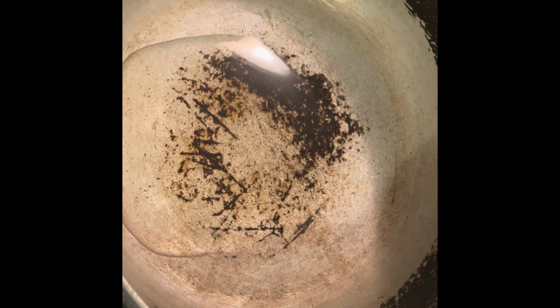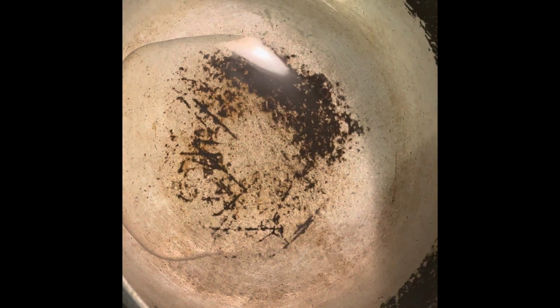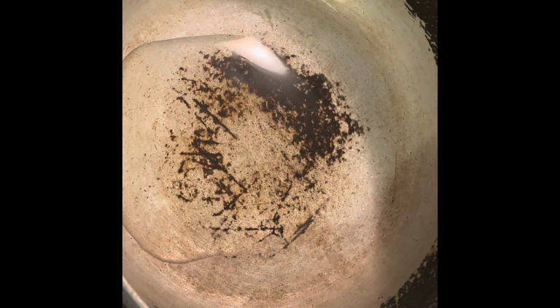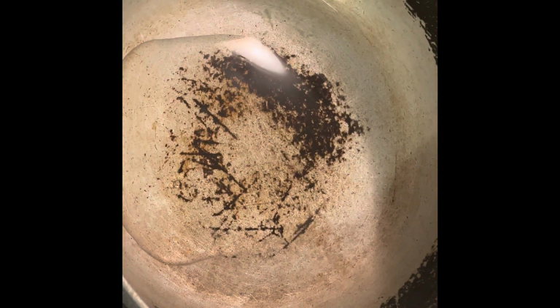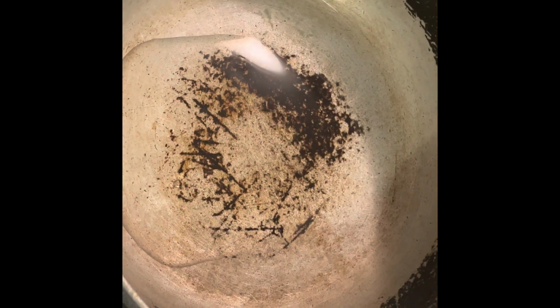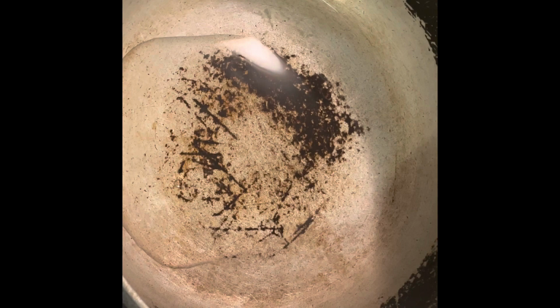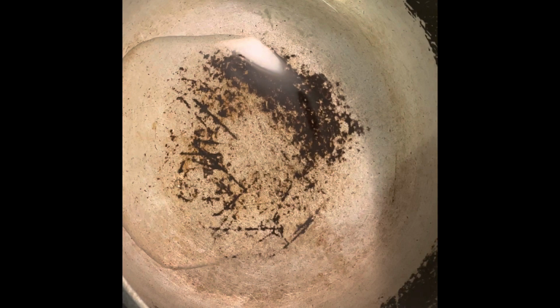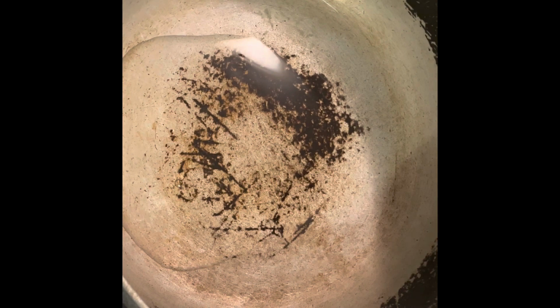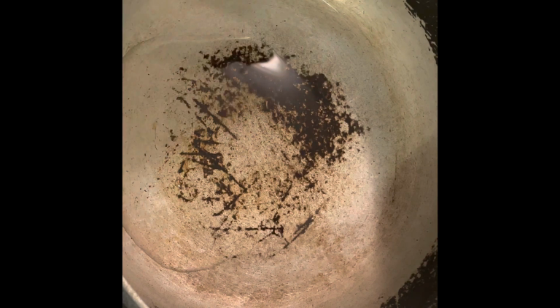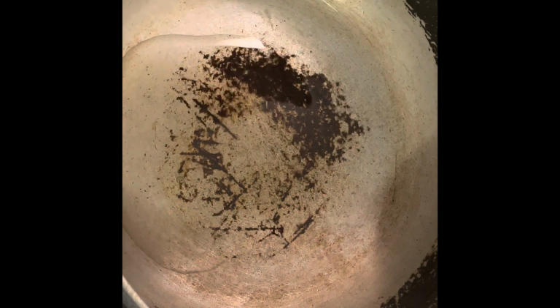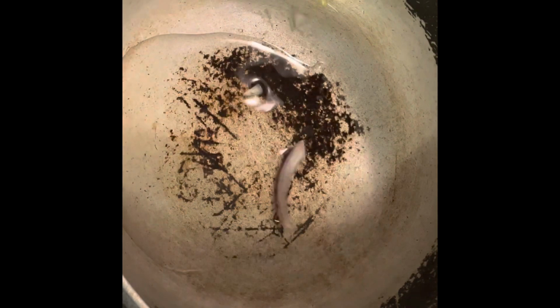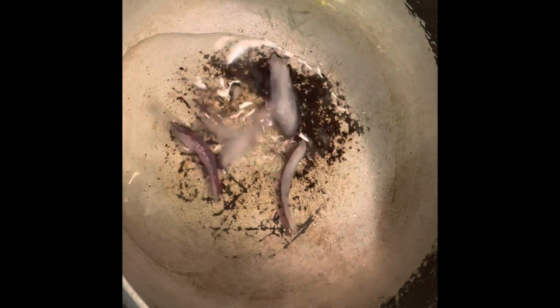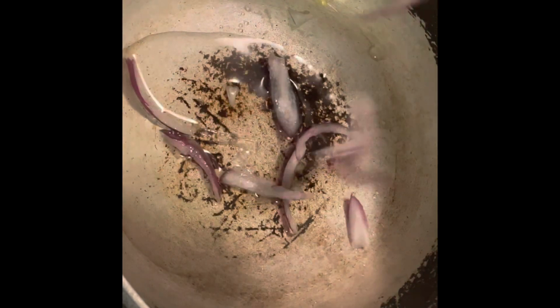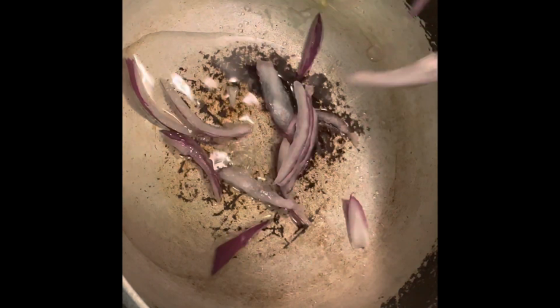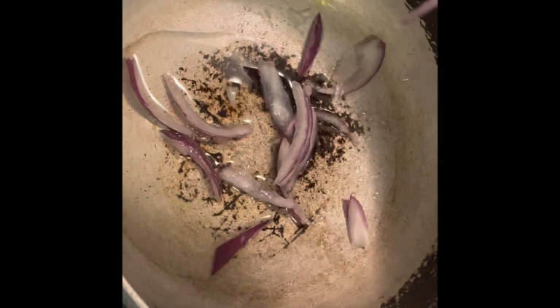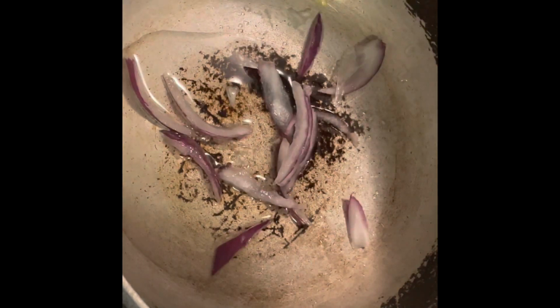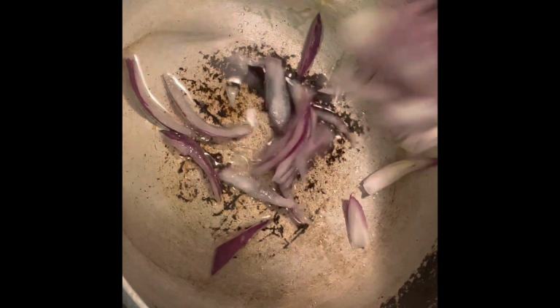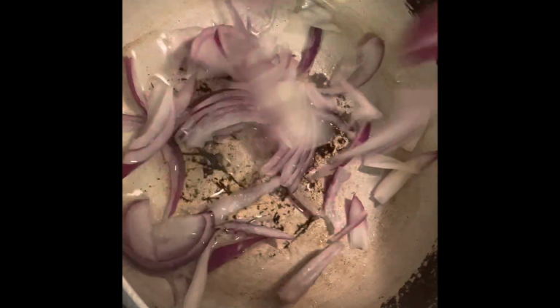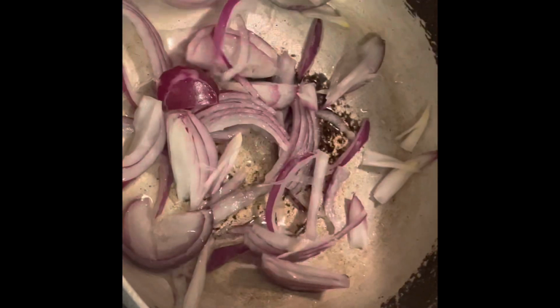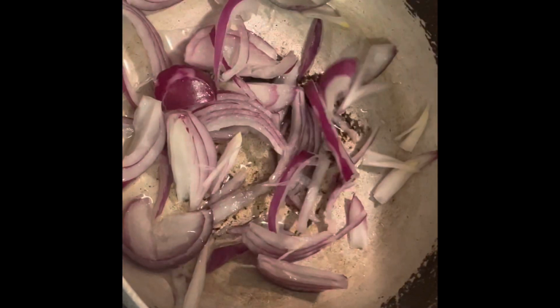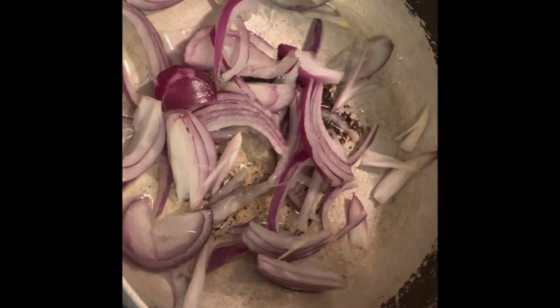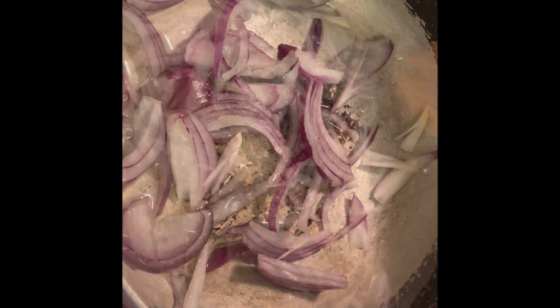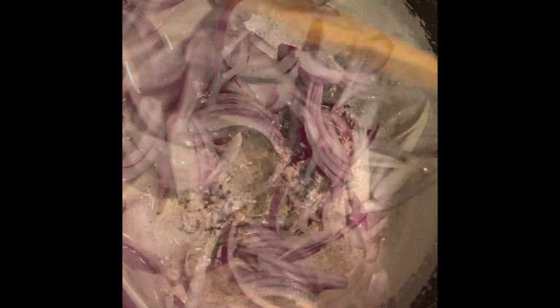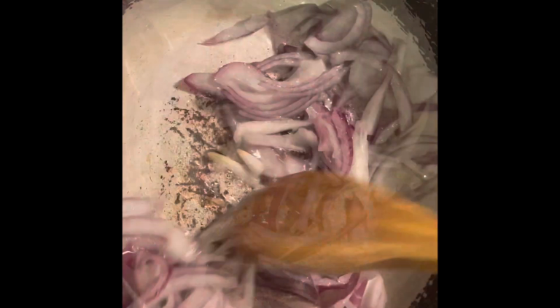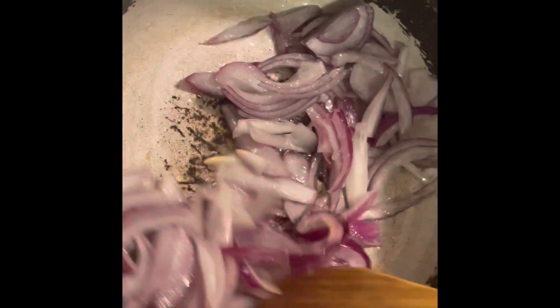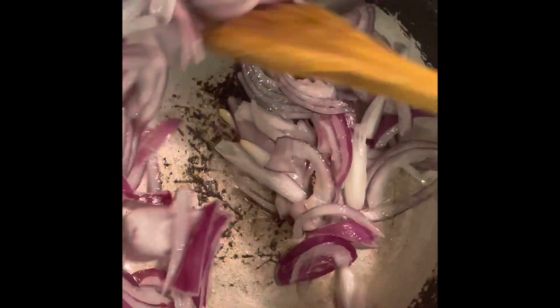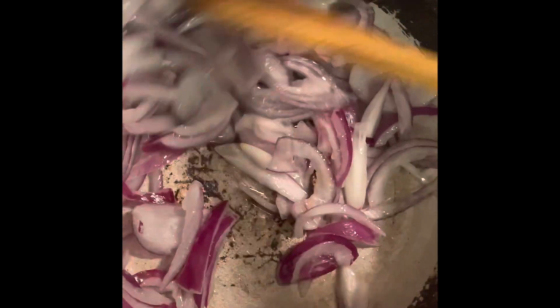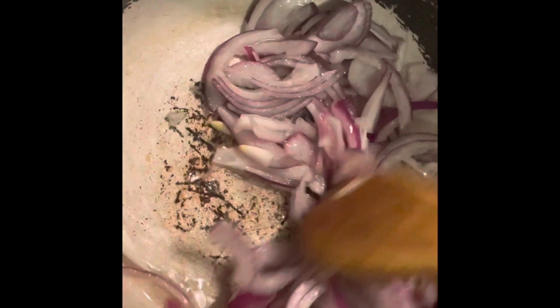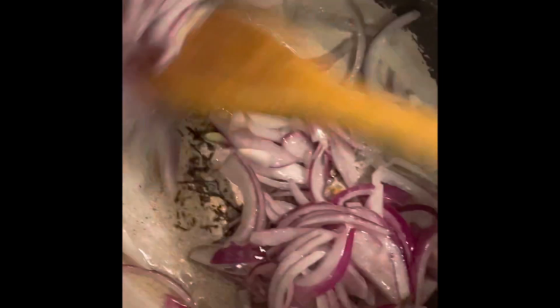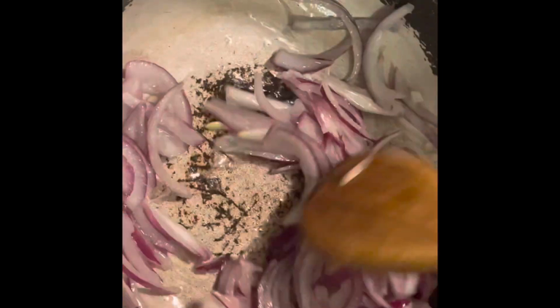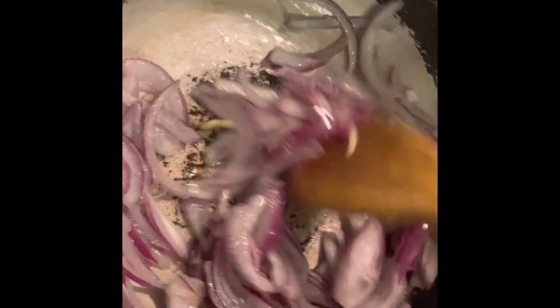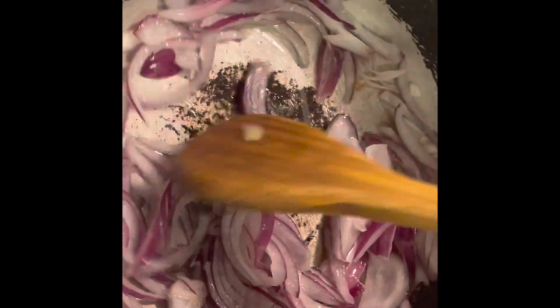Heat up the pan and add three tablespoons of oil and your chopped up onions. Sauté the onions until they're golden brown in color.